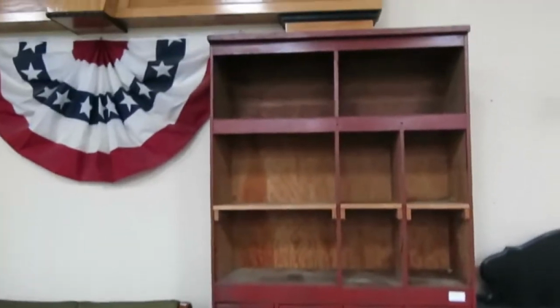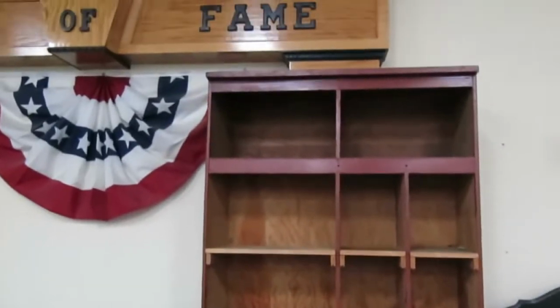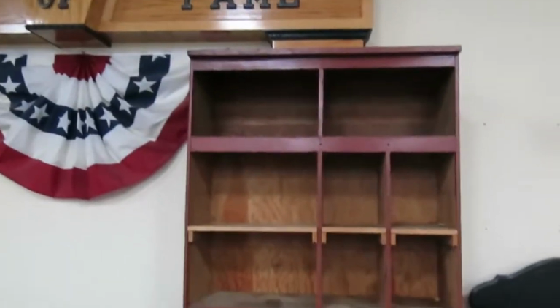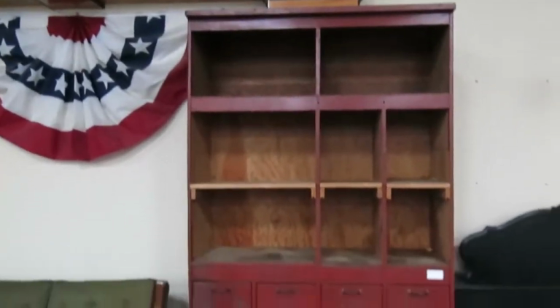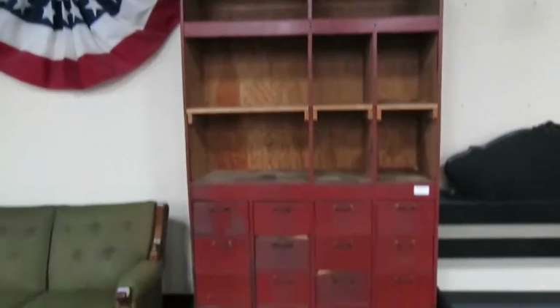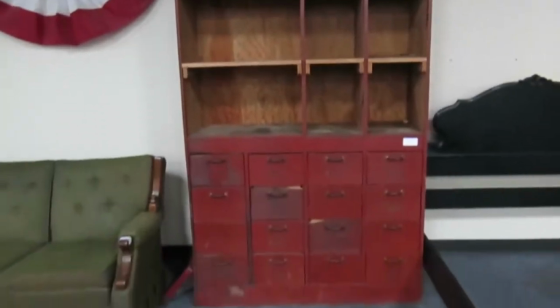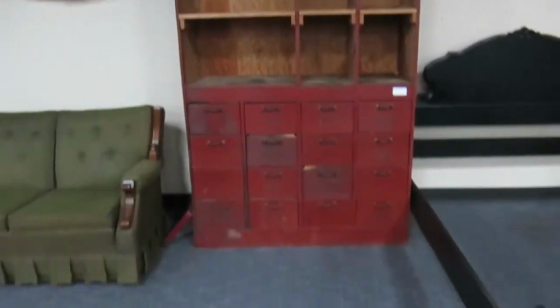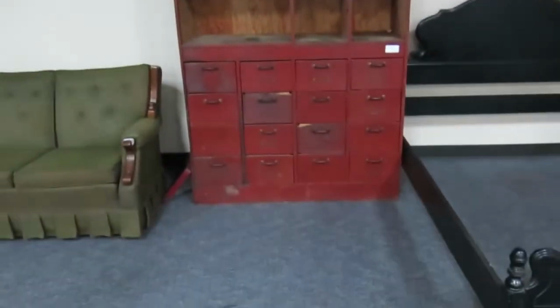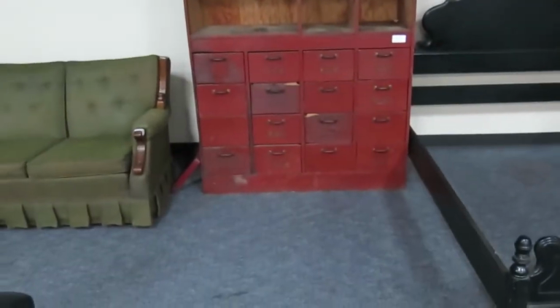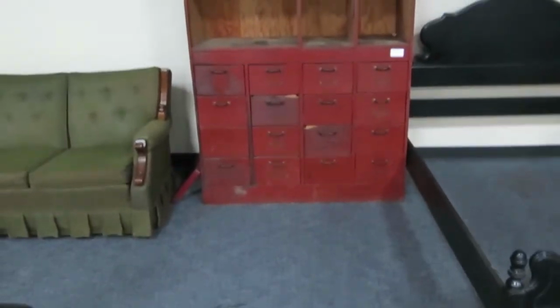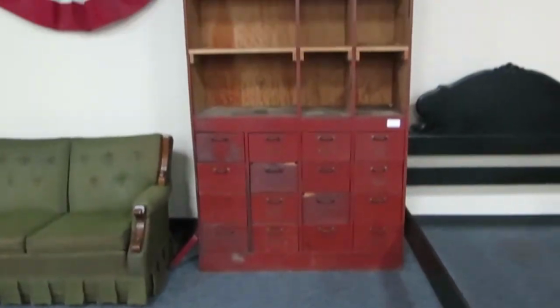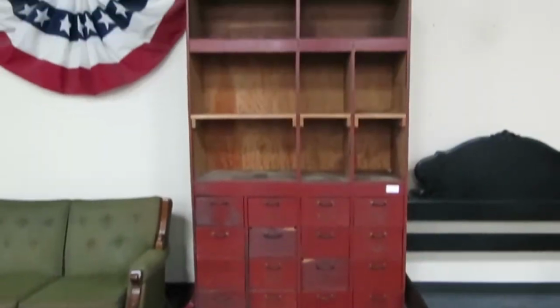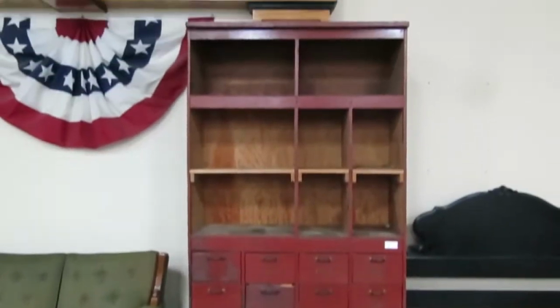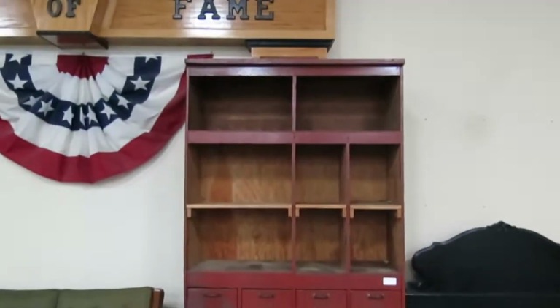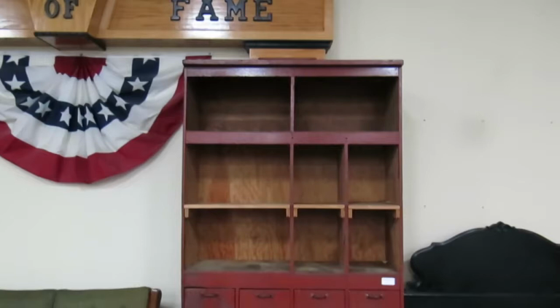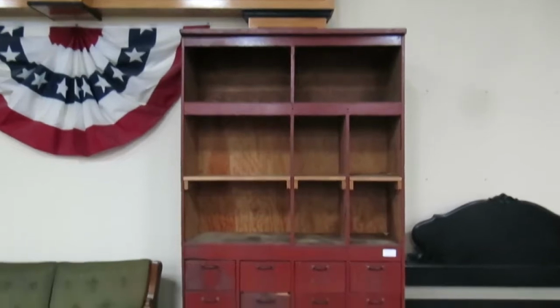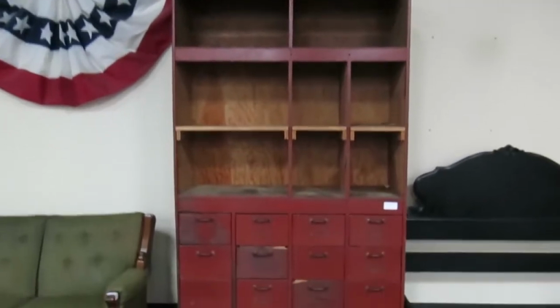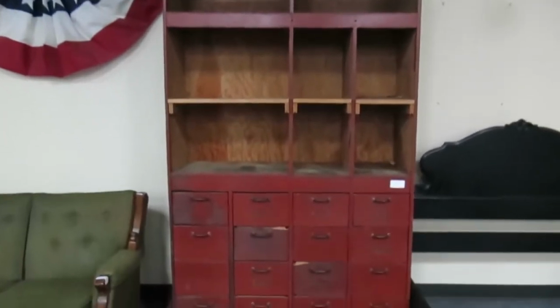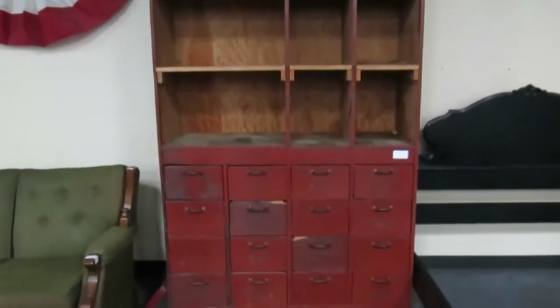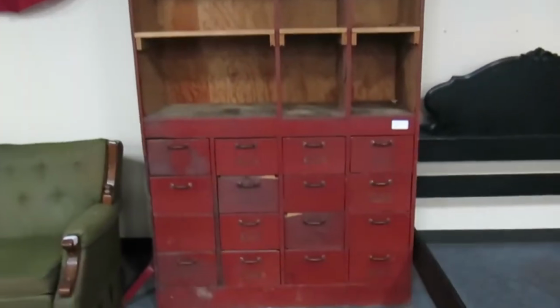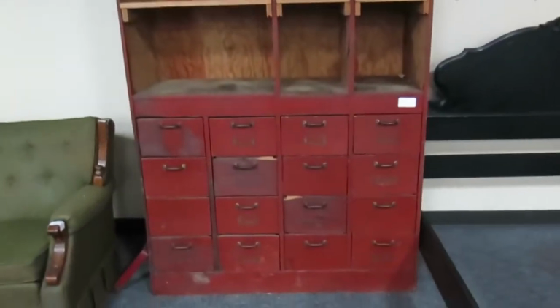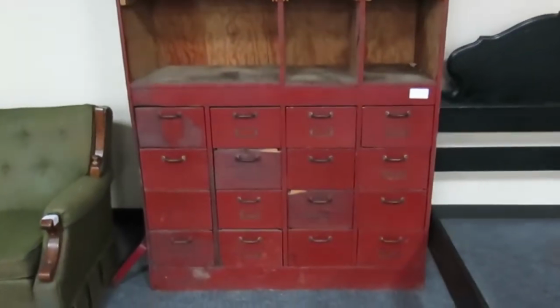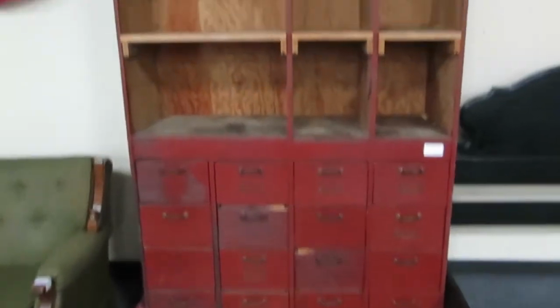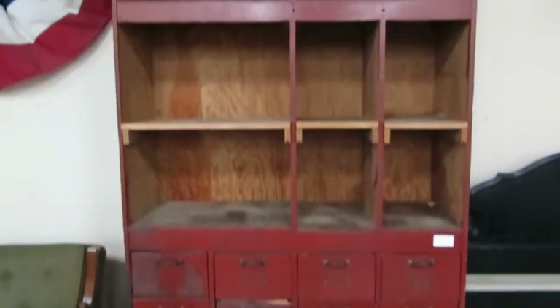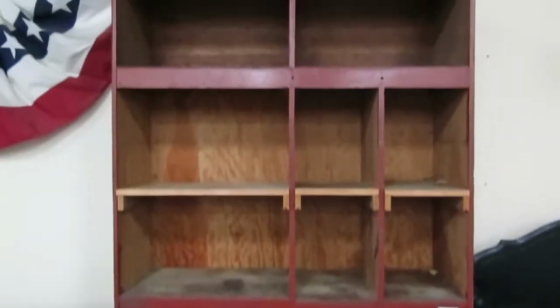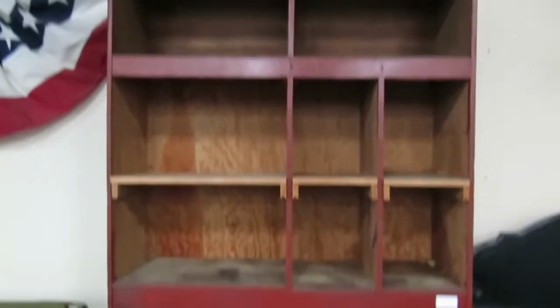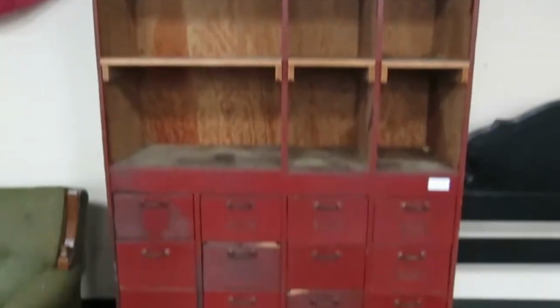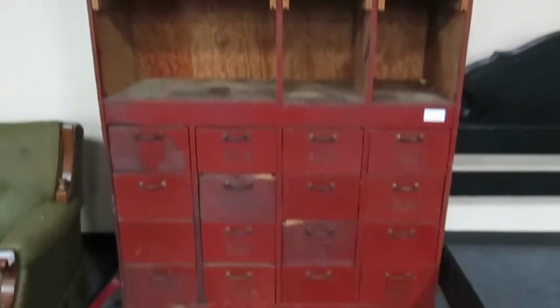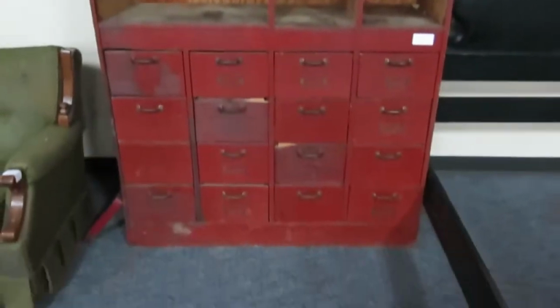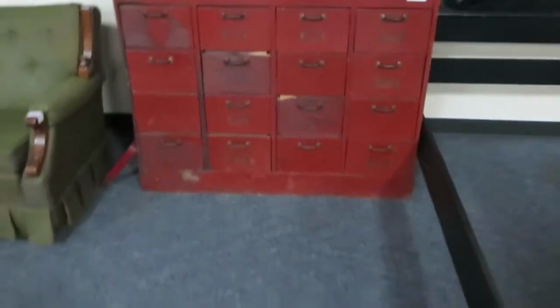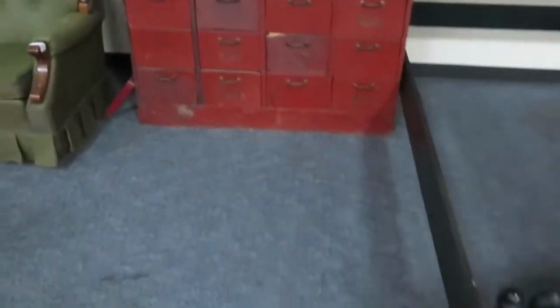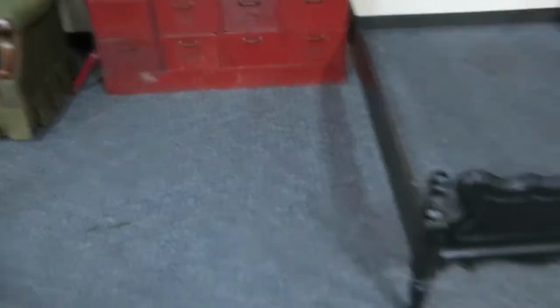This is a primitive shelving unit for a shop — it's huge, guys. I think probably at least nine feet. It's got the mailbox-style sorters in there.